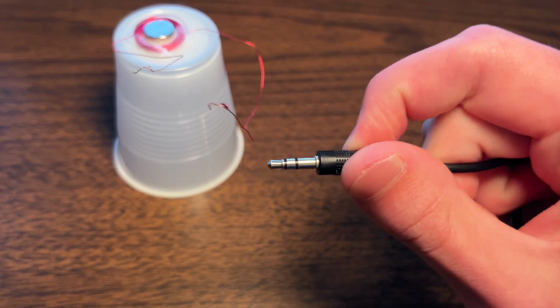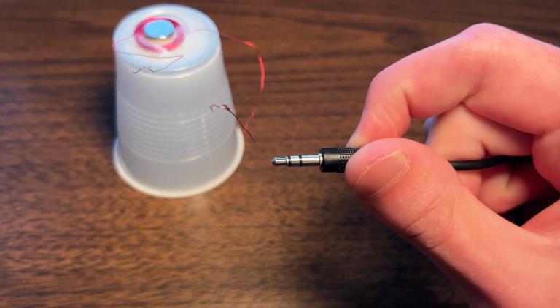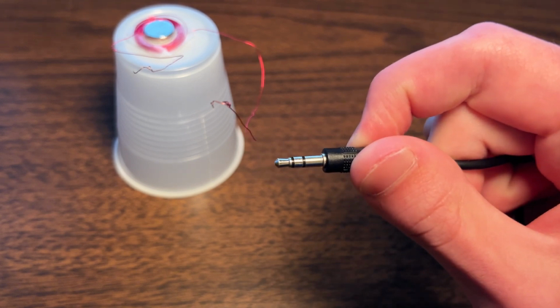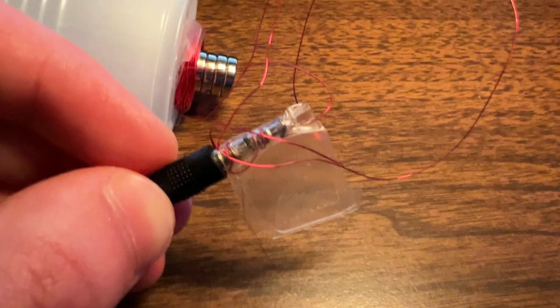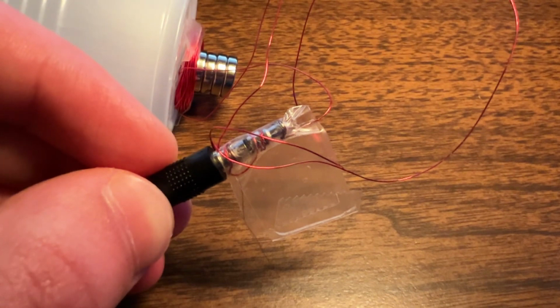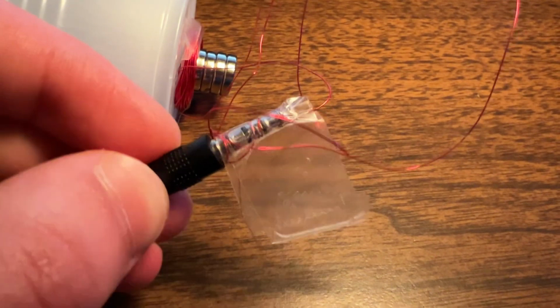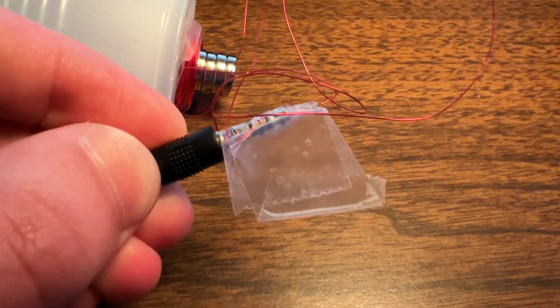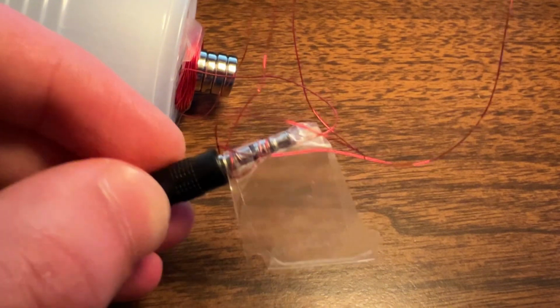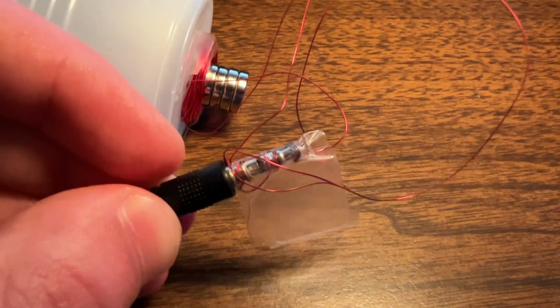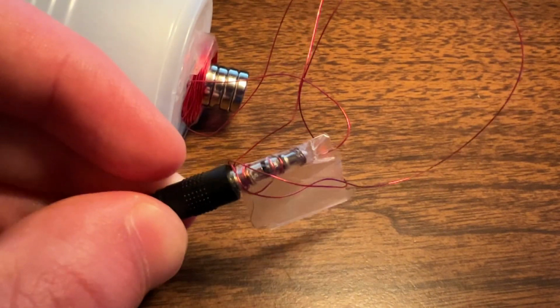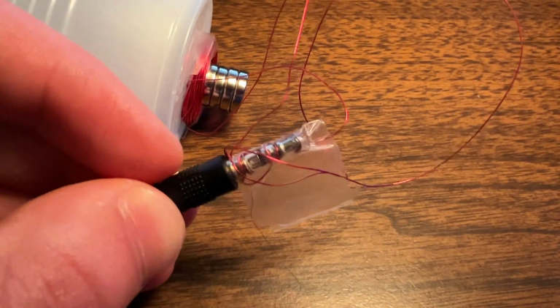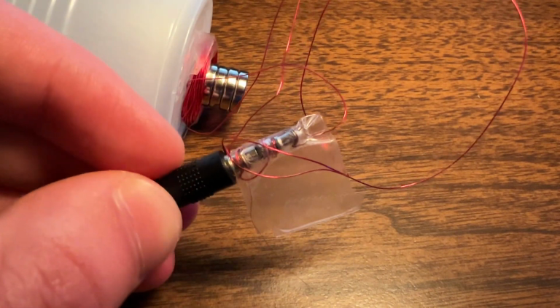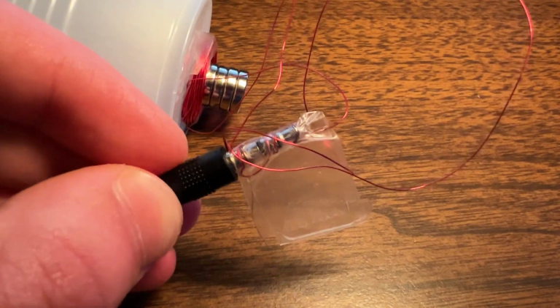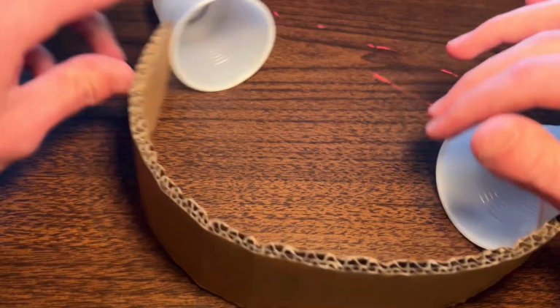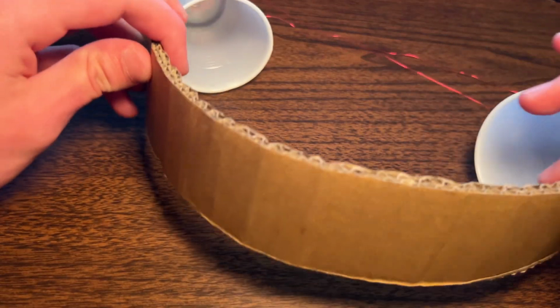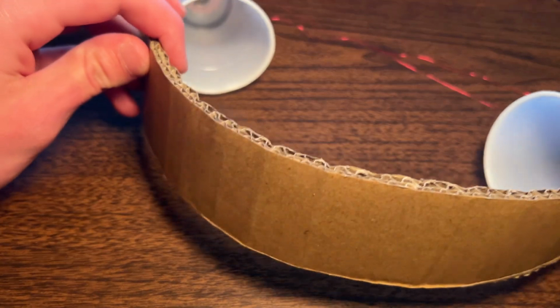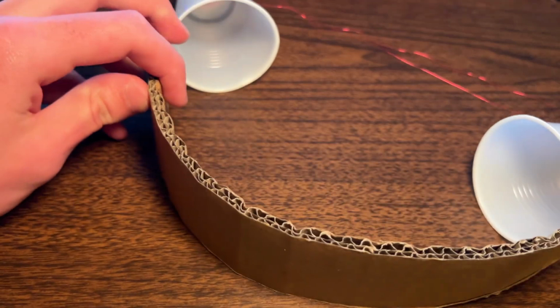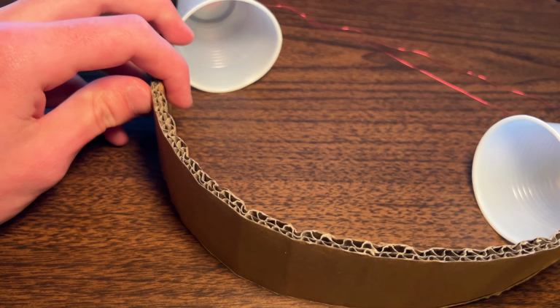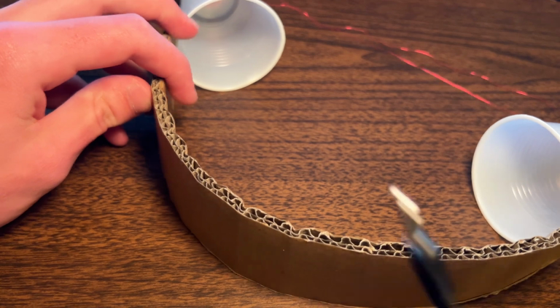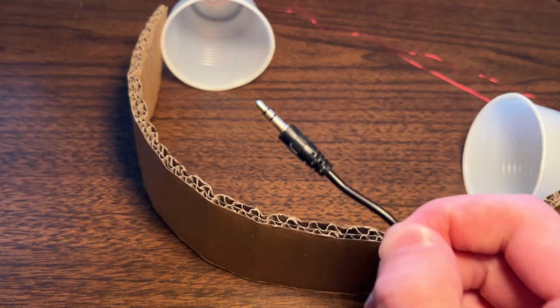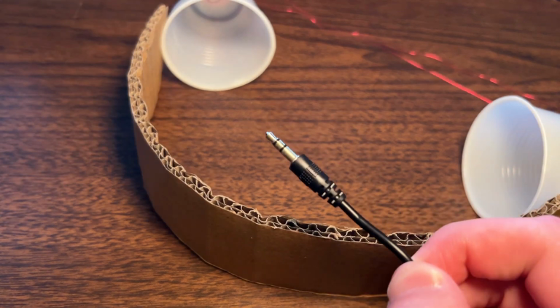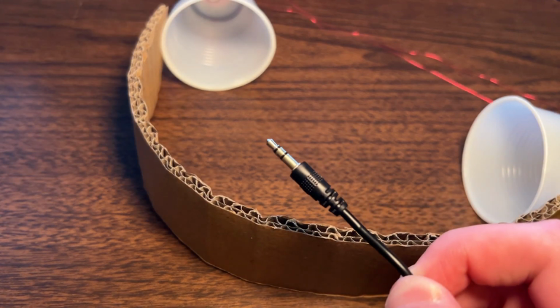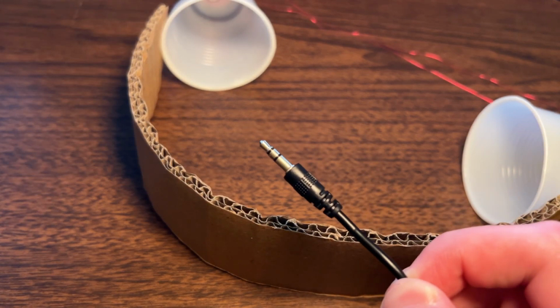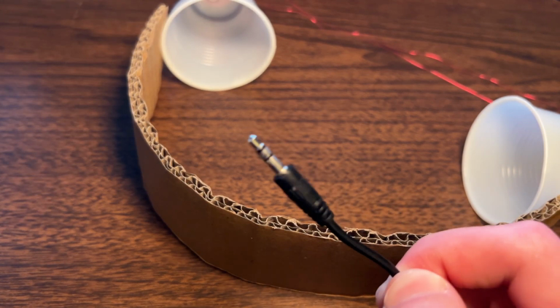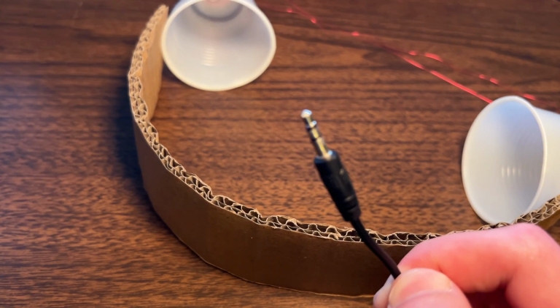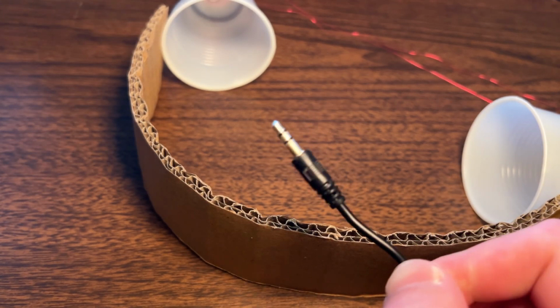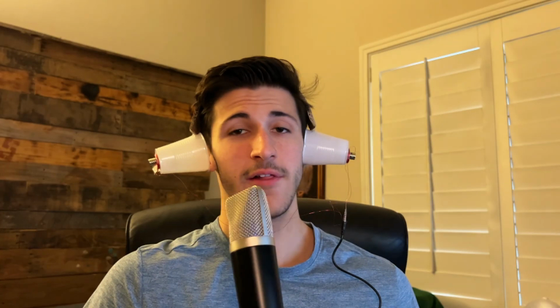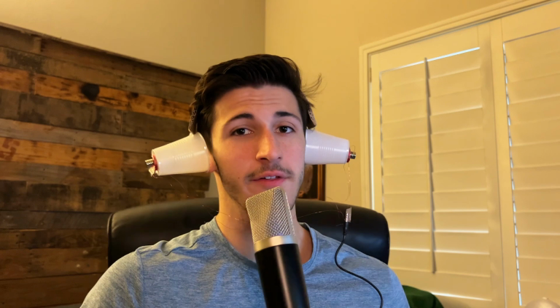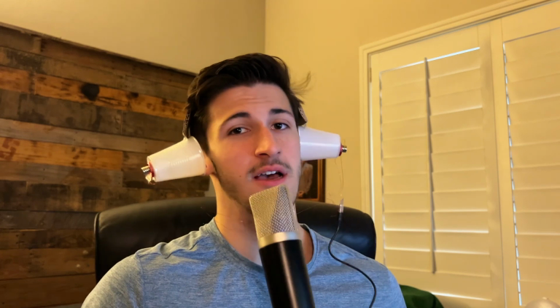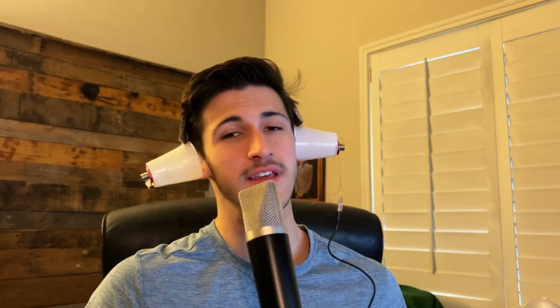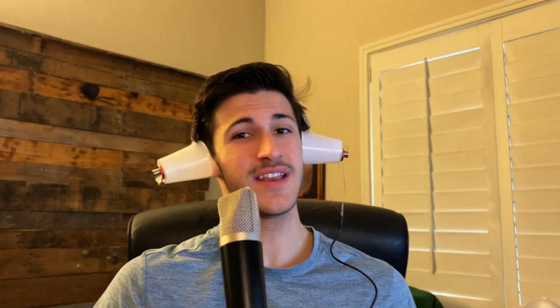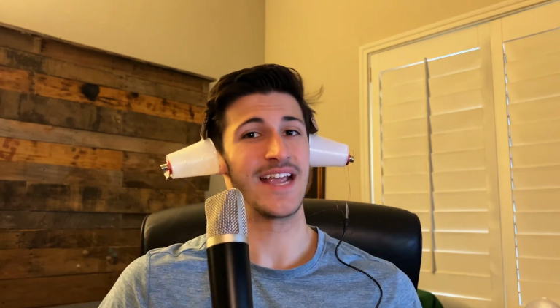This gives a stereo sound. I could strip the cable and connect directly, but I think I'll just tape it. A cardboard strap, and we are done. This plugs in just like you would for any other headphone. They look ridiculous, but the sound quality is actually not terrible.